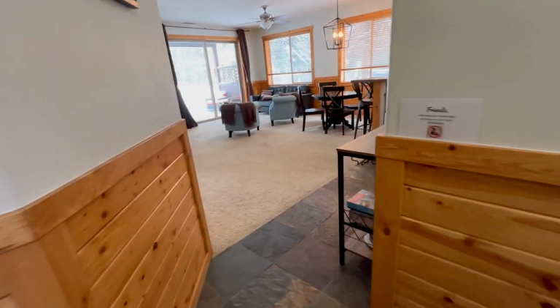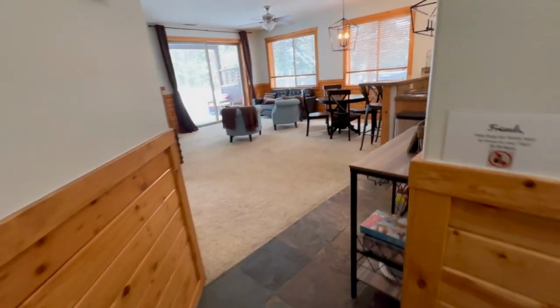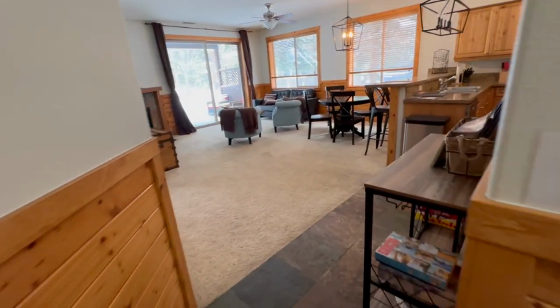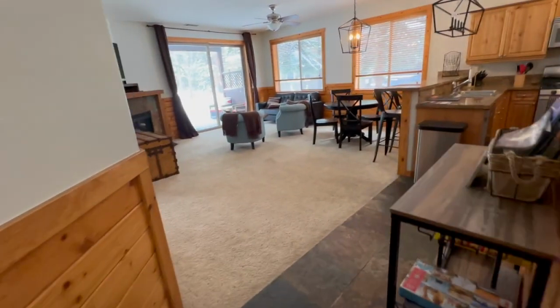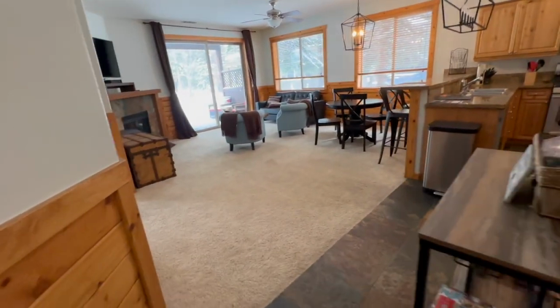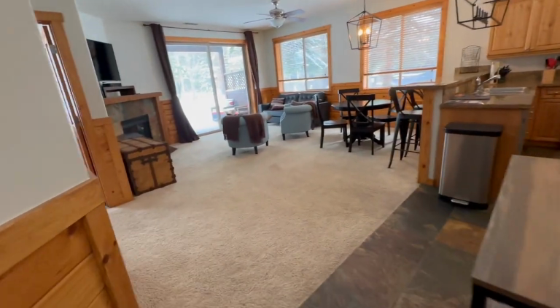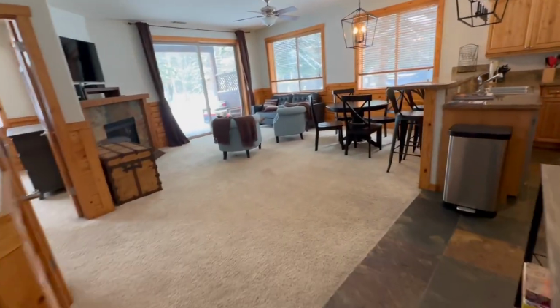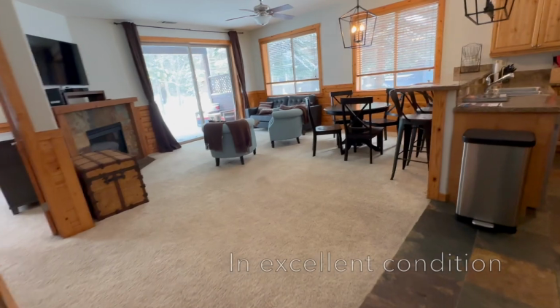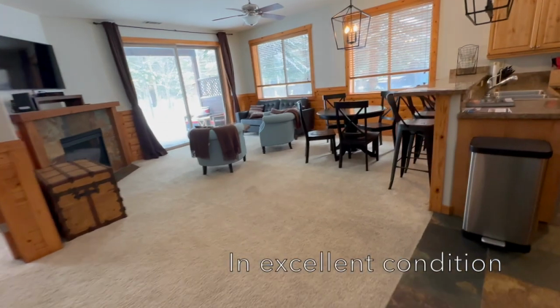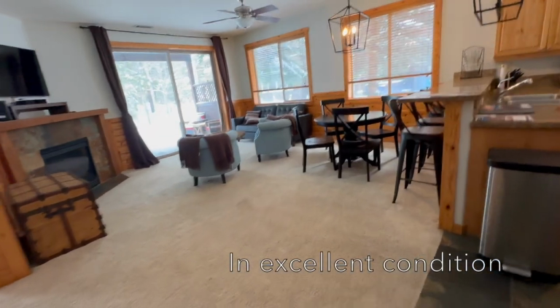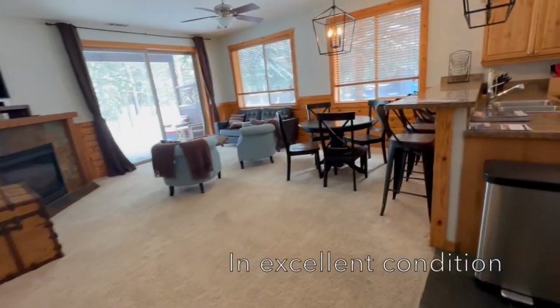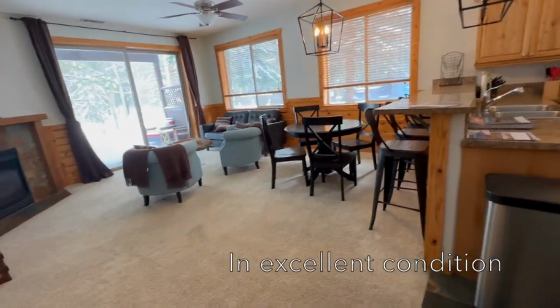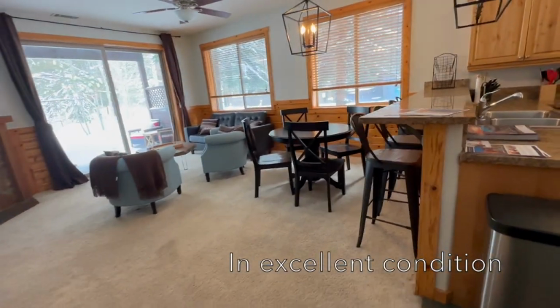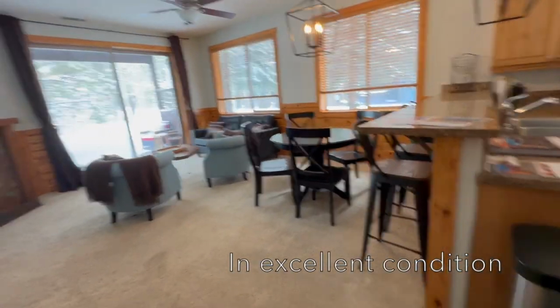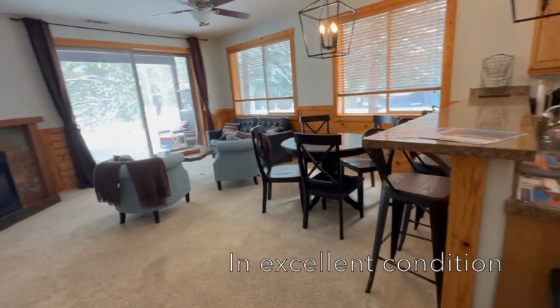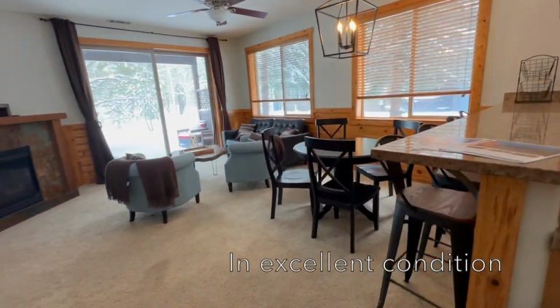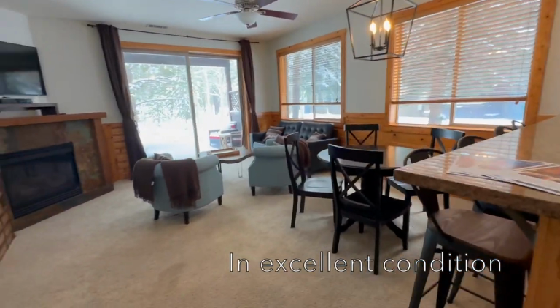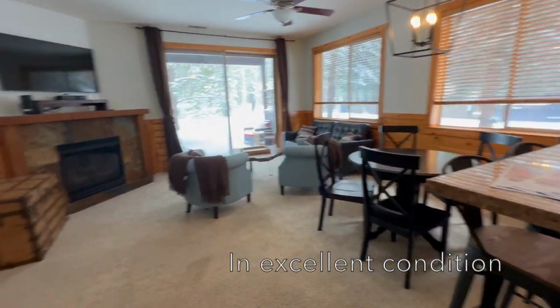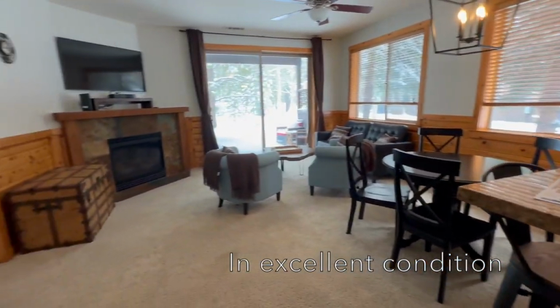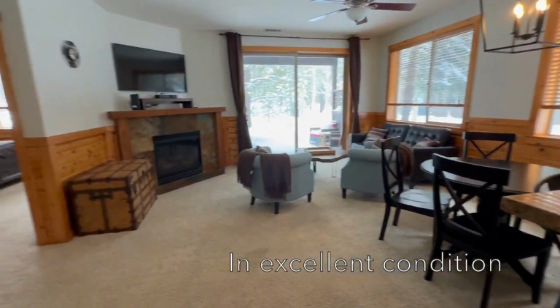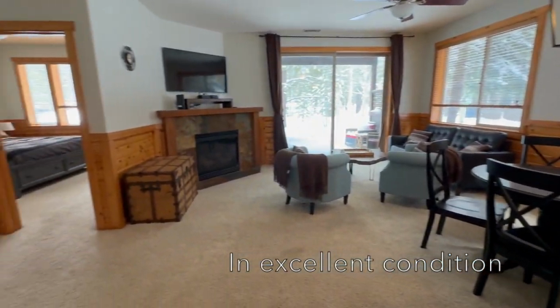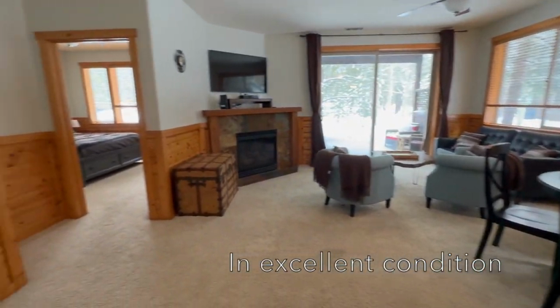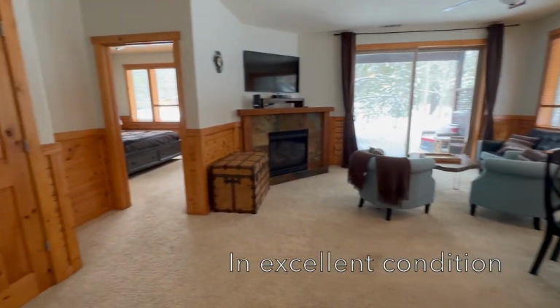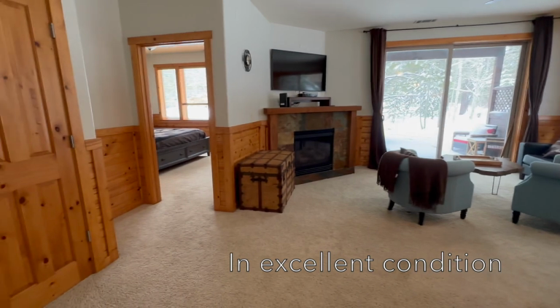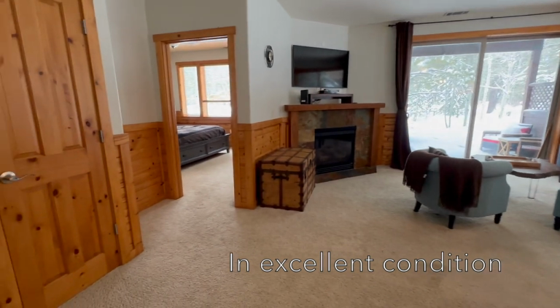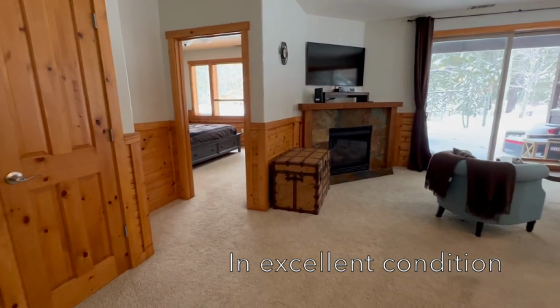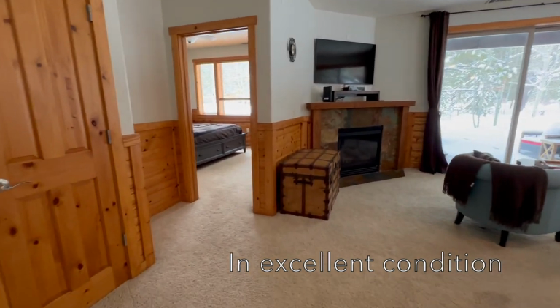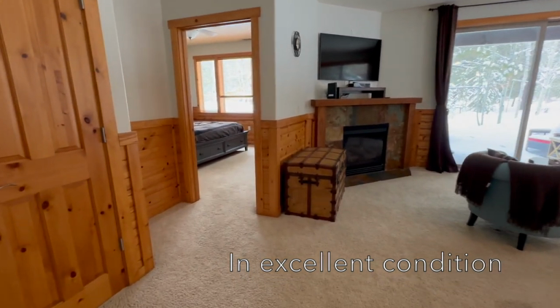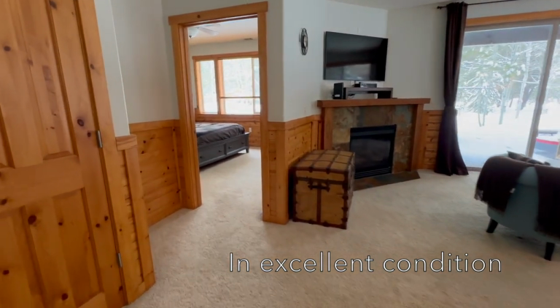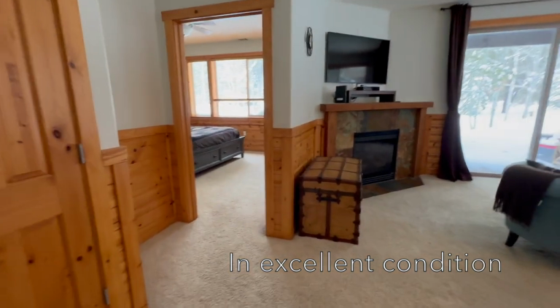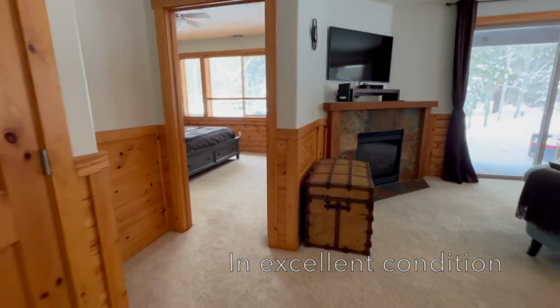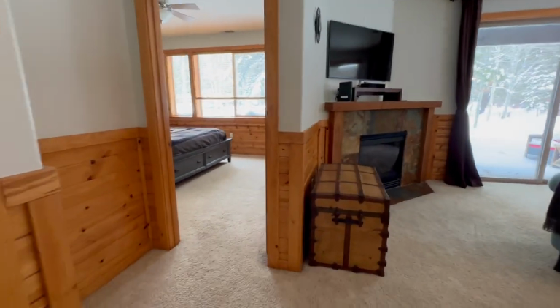It's nice because it's a ground level unit. You can just step right out onto the back patio and get on your bike and ride up into the woods.